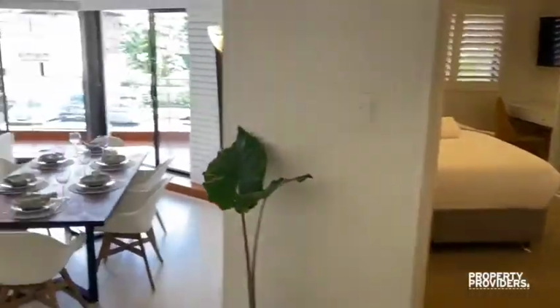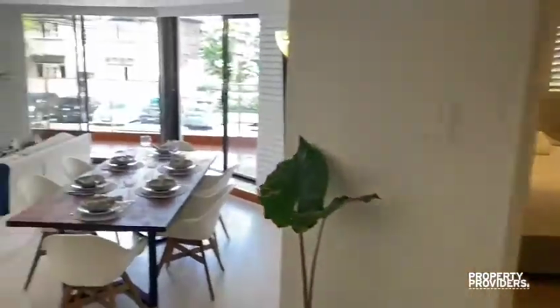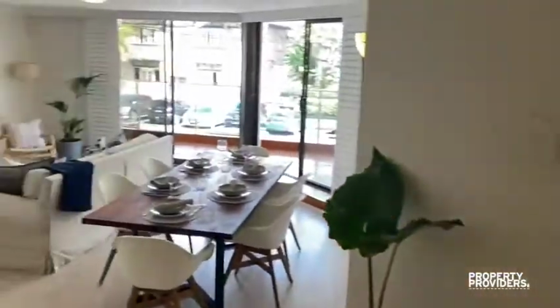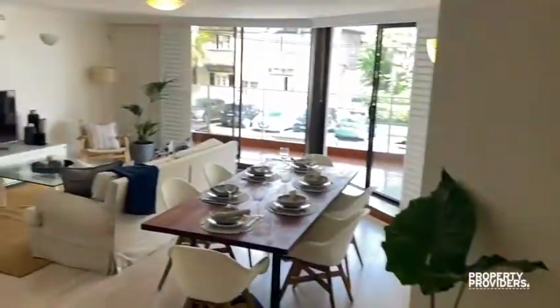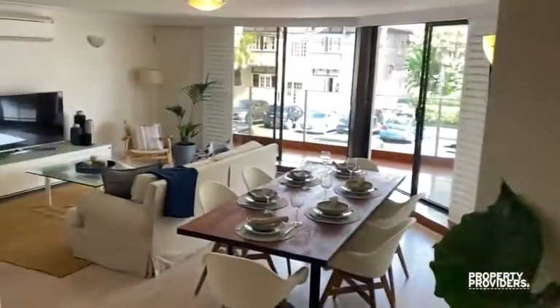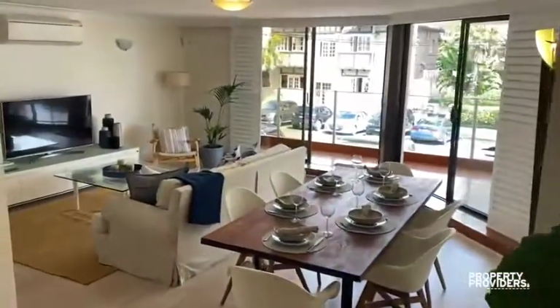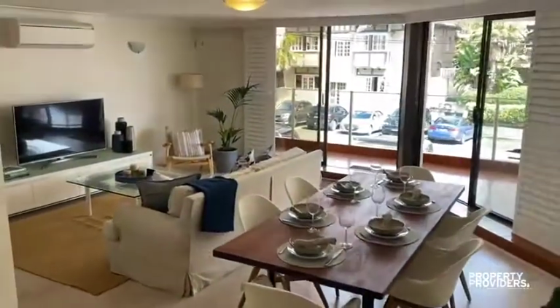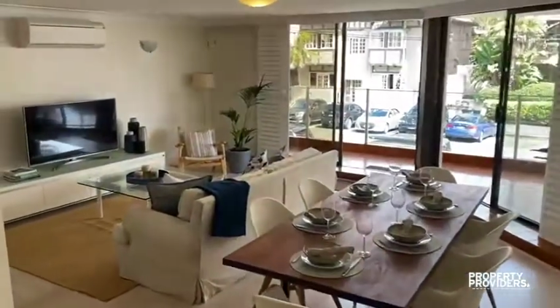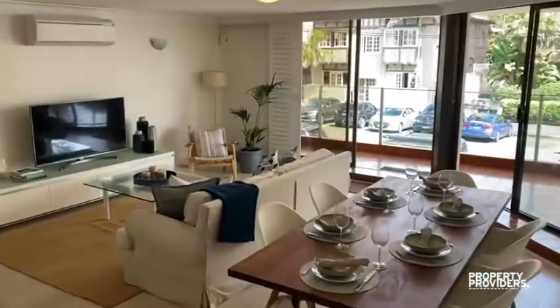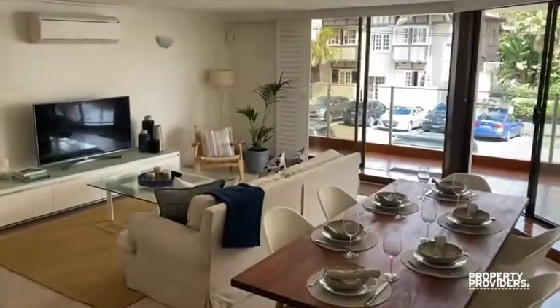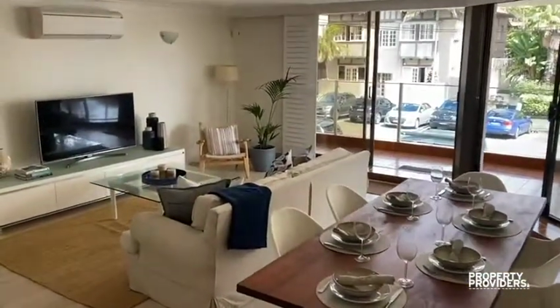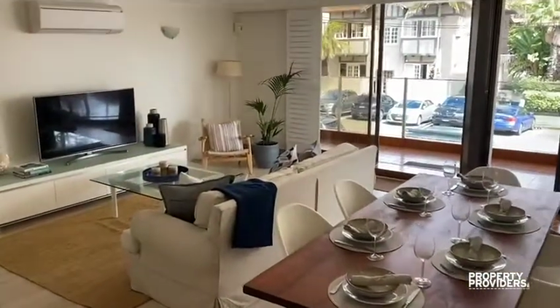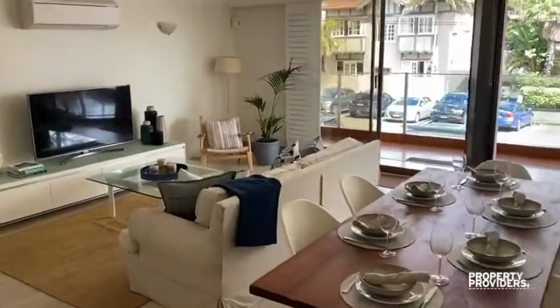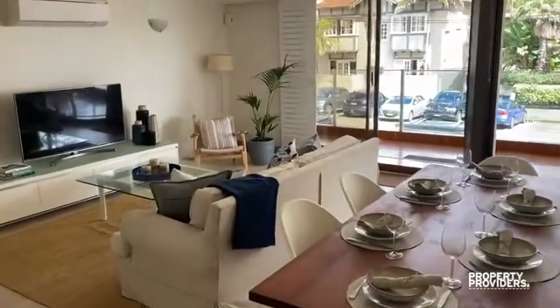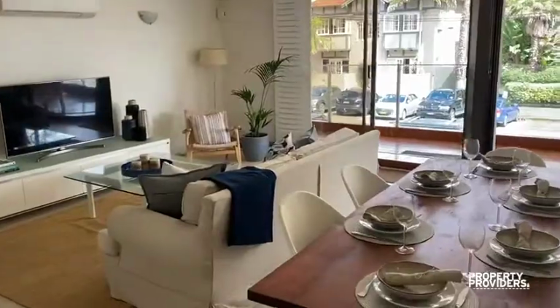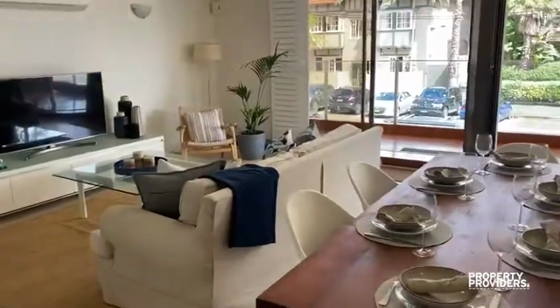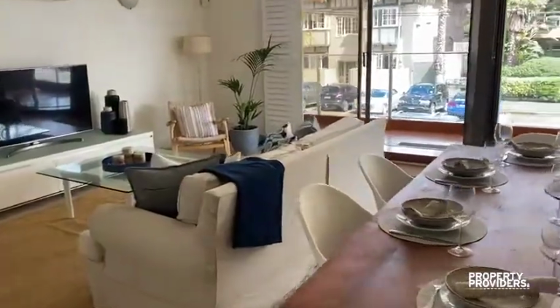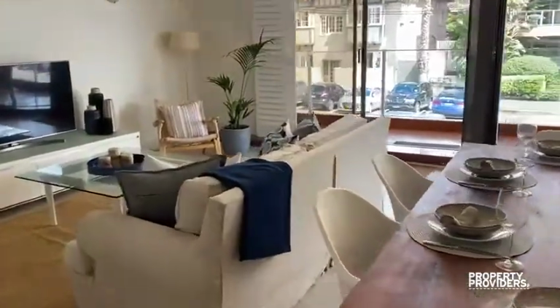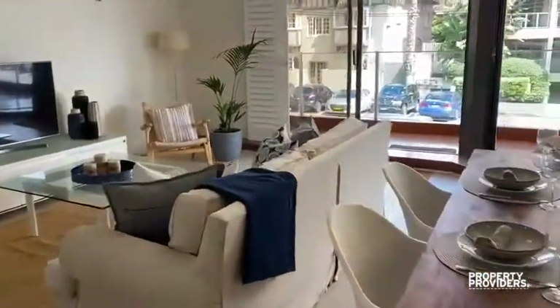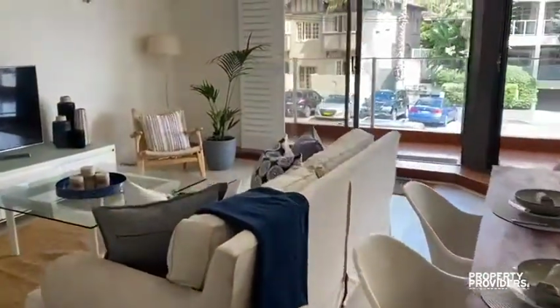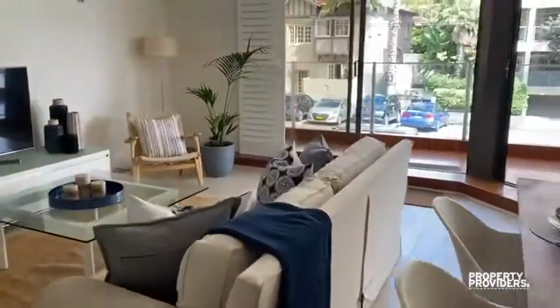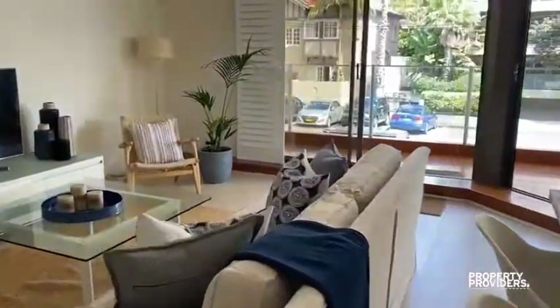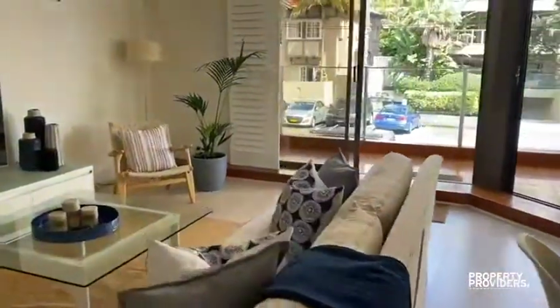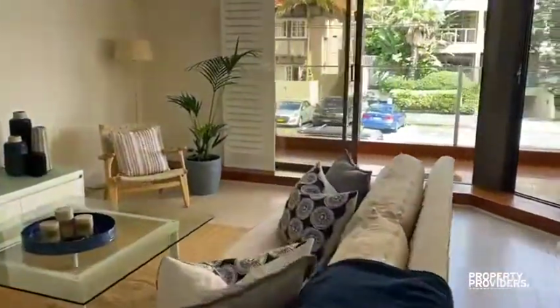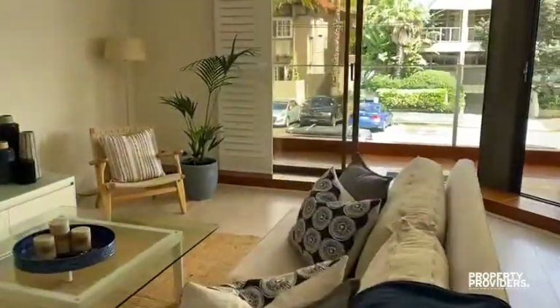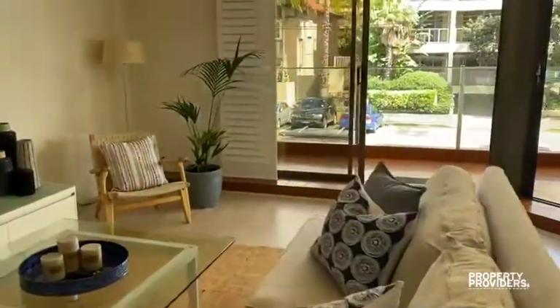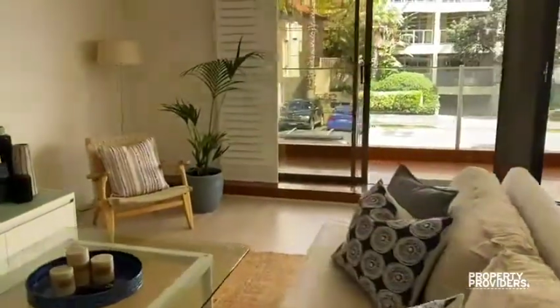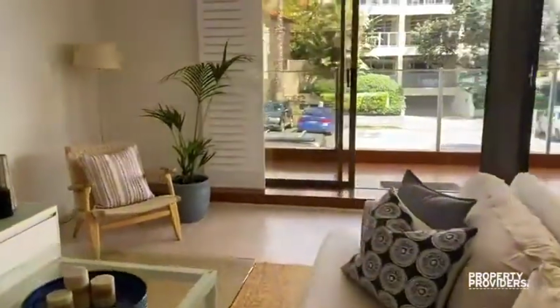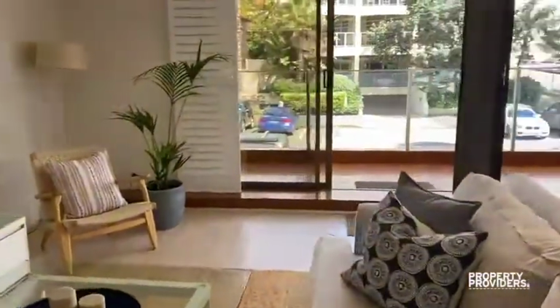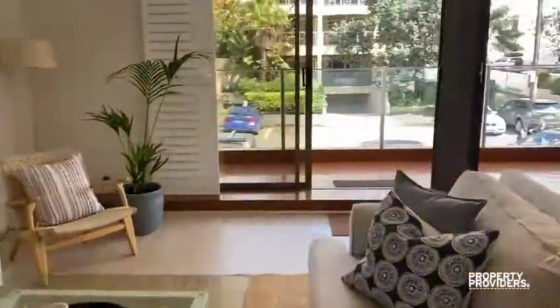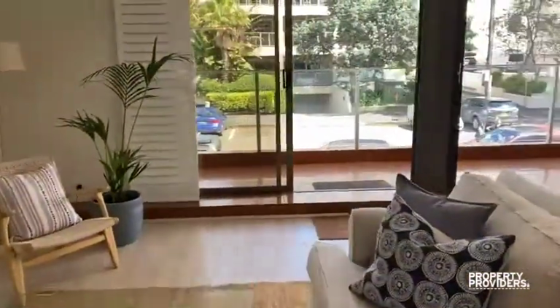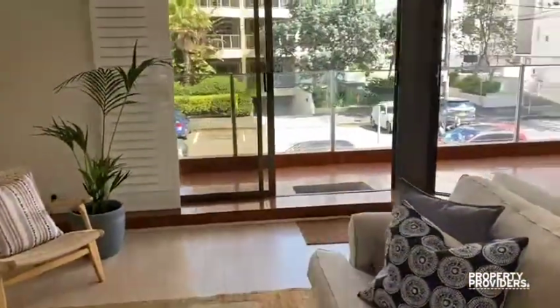We love this apartment. We think it's in a great location — it's nice and light, and just the perfect spot for people wanting a beachside getaway.